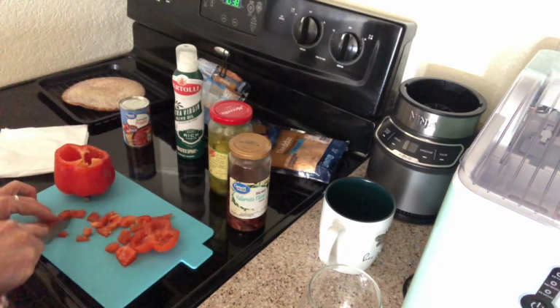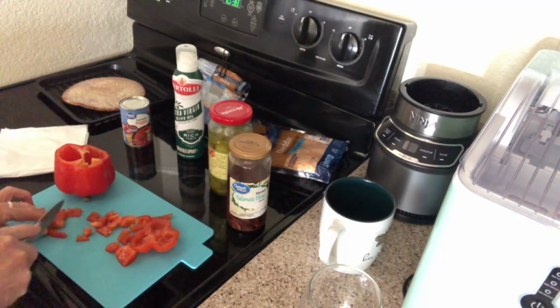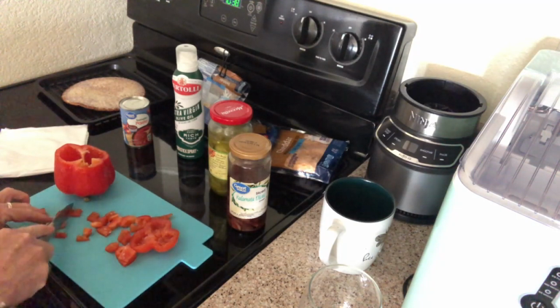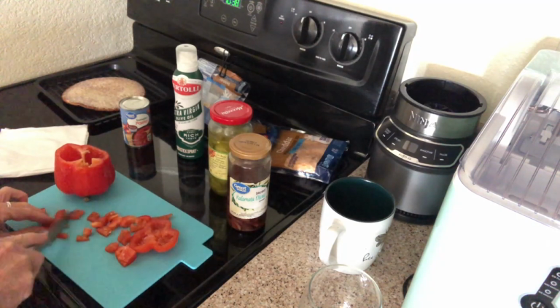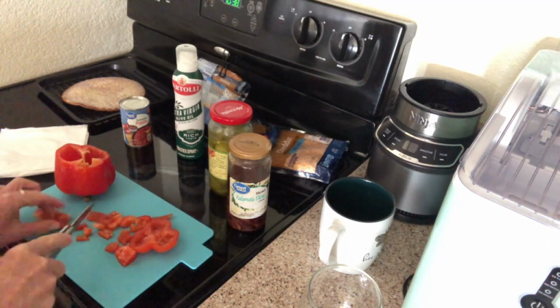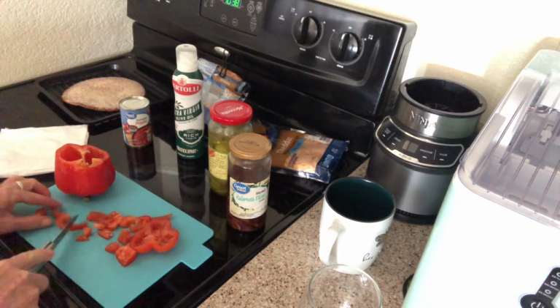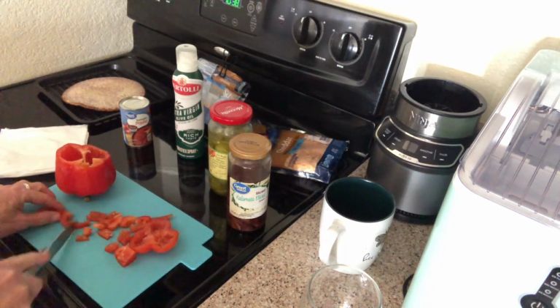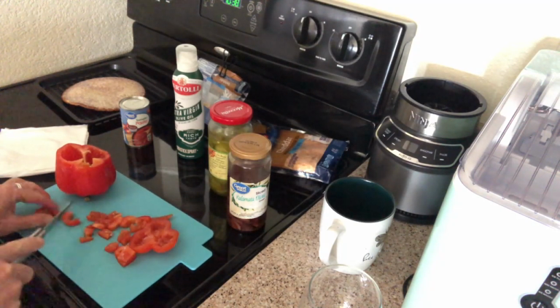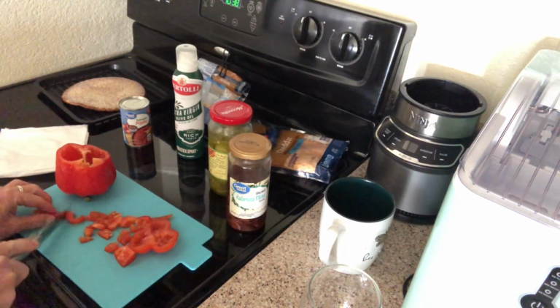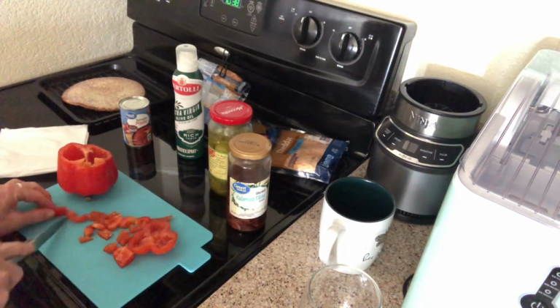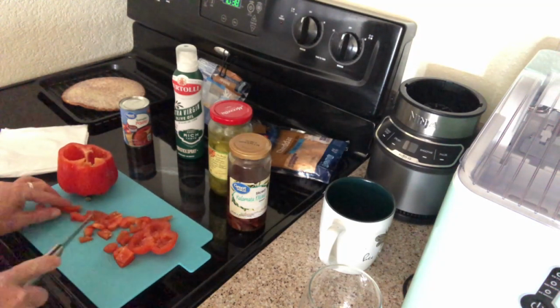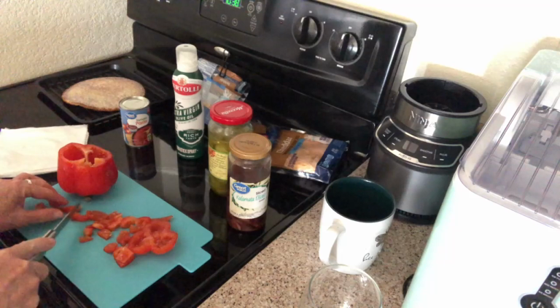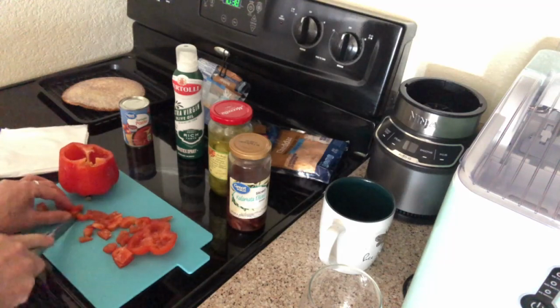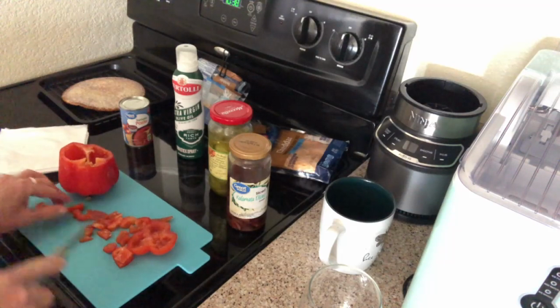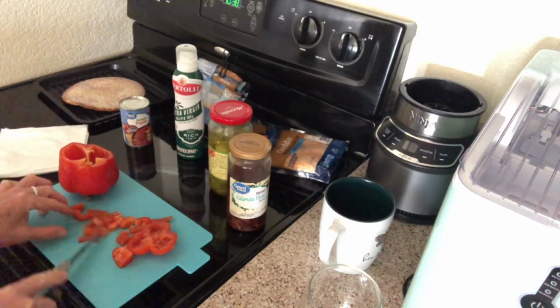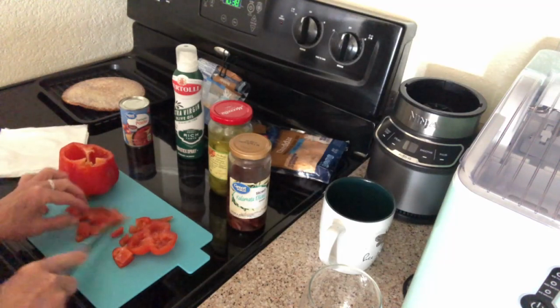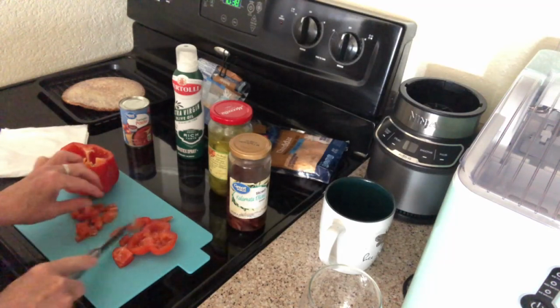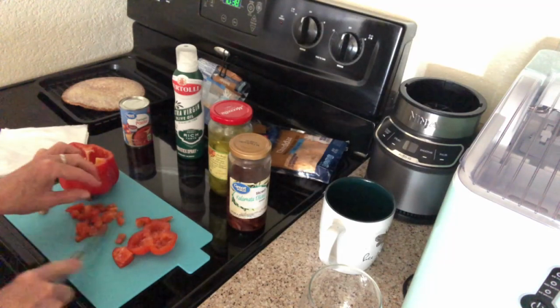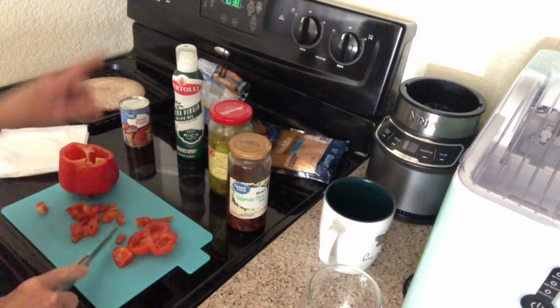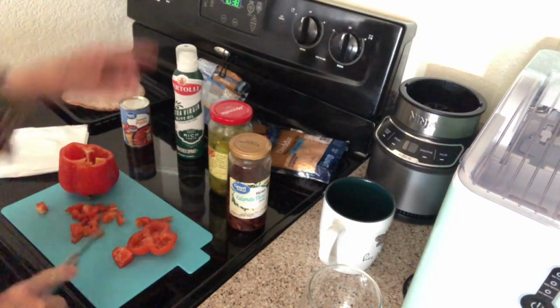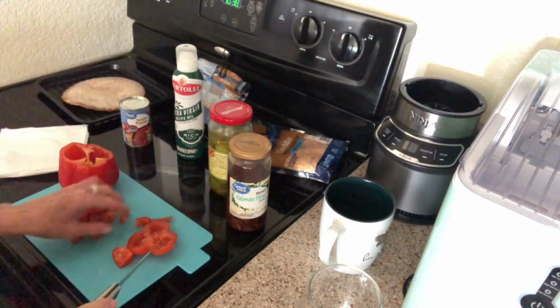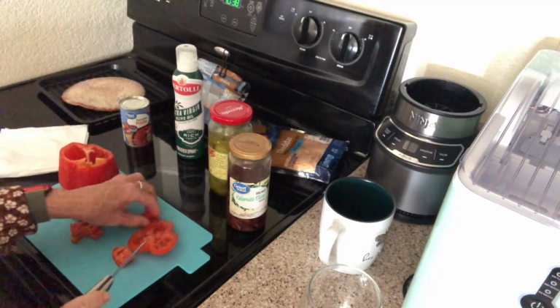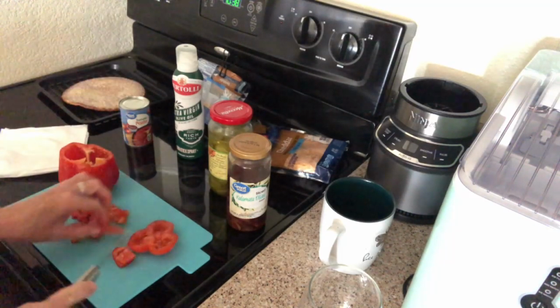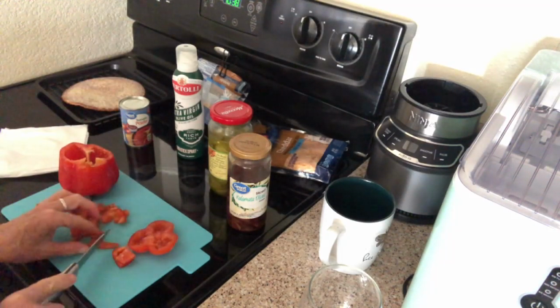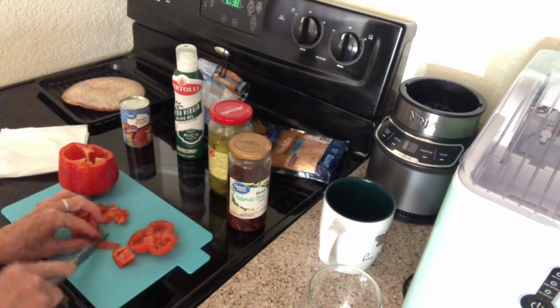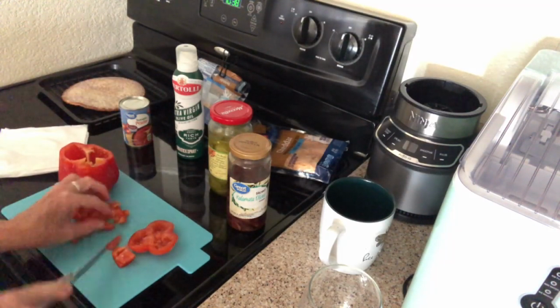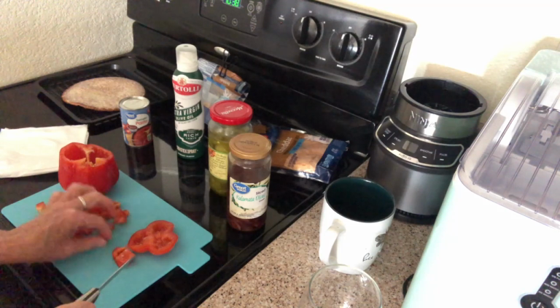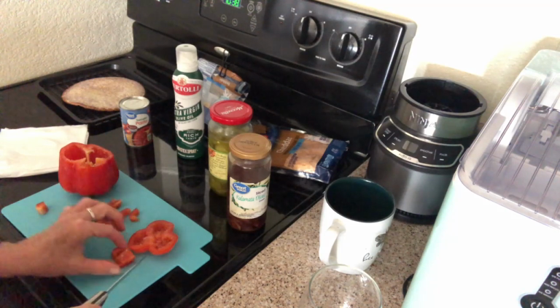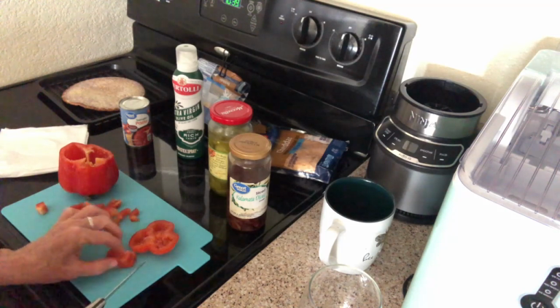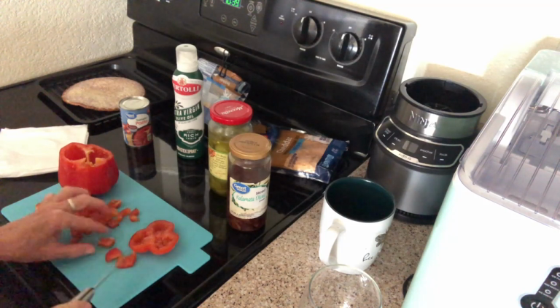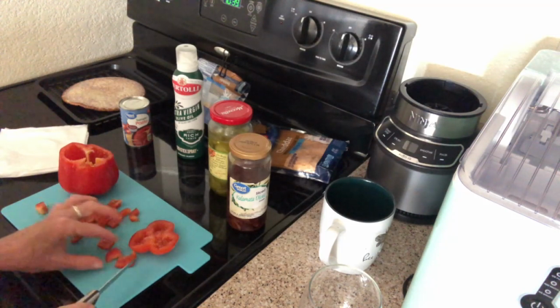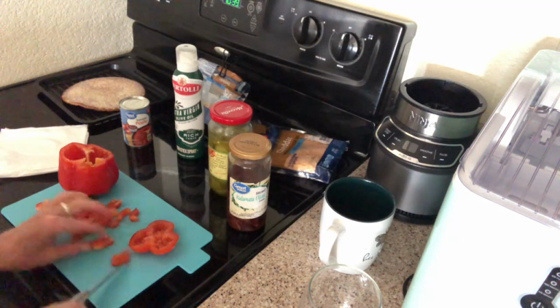I was craving a little pizza, so I thought, here's a pizza for lunch. It's early — it's only 10:38. But I get up really early, so...